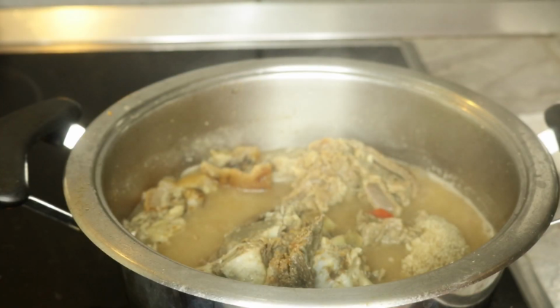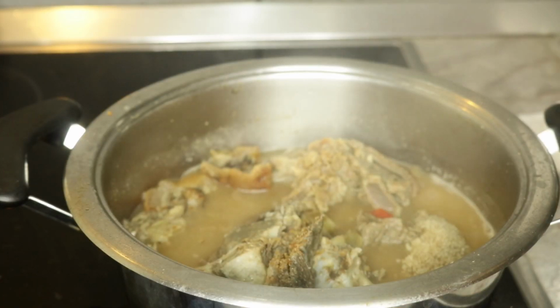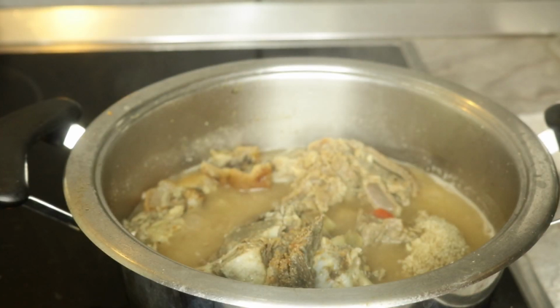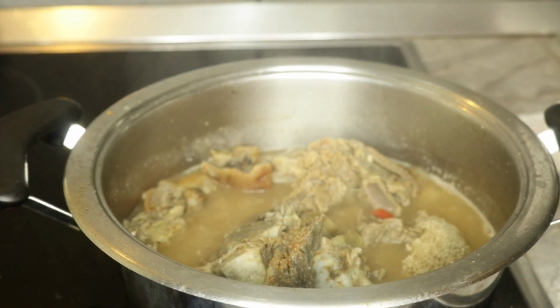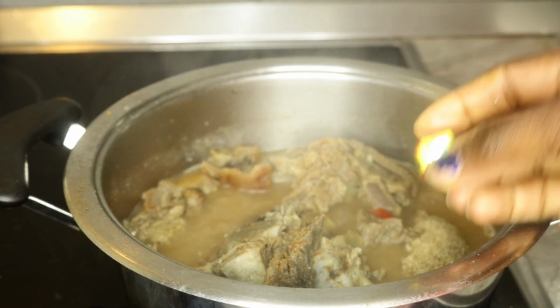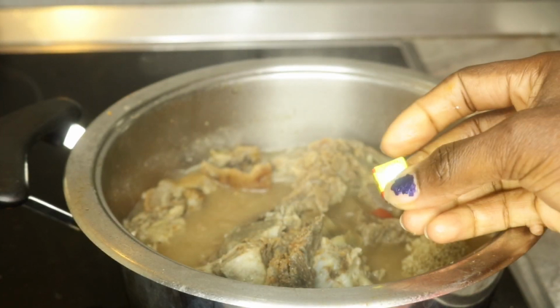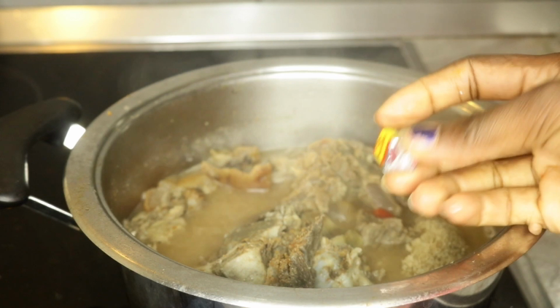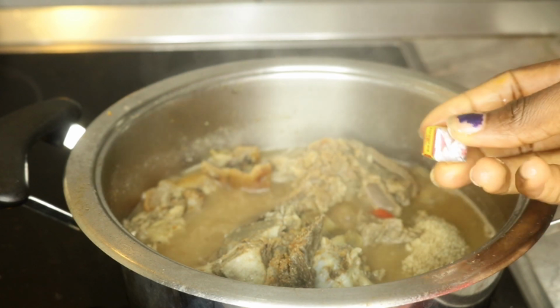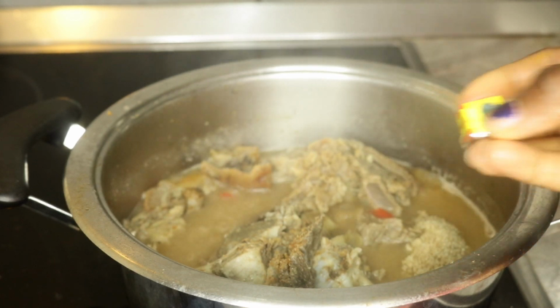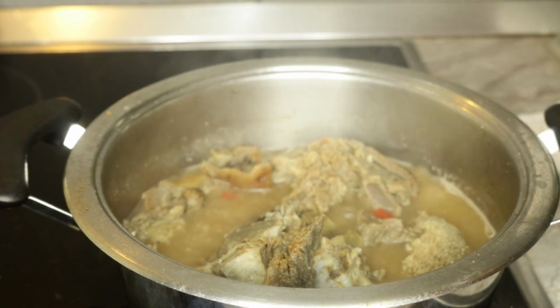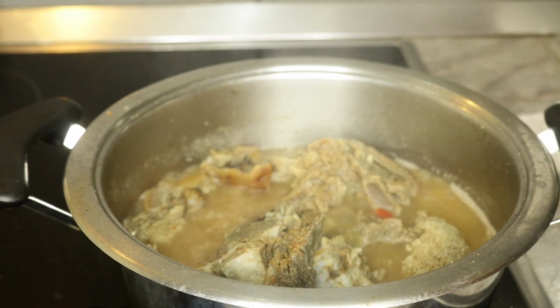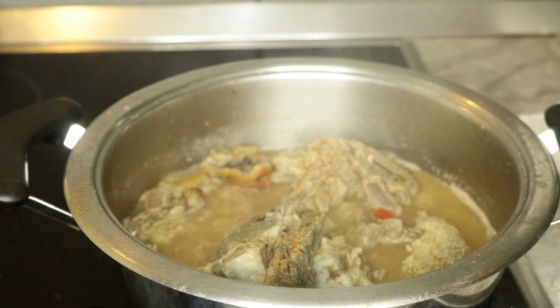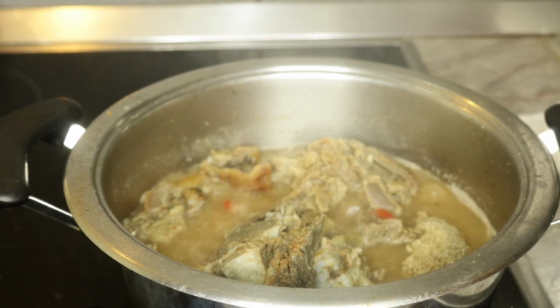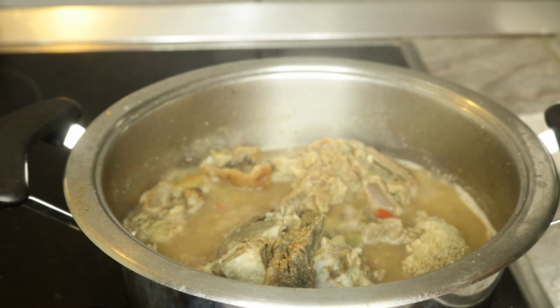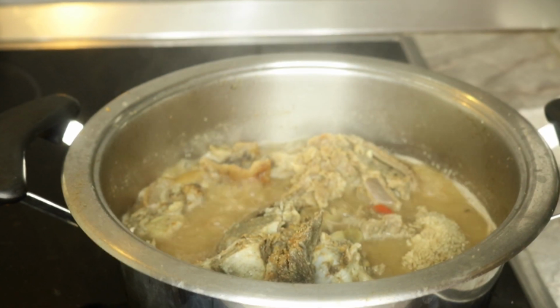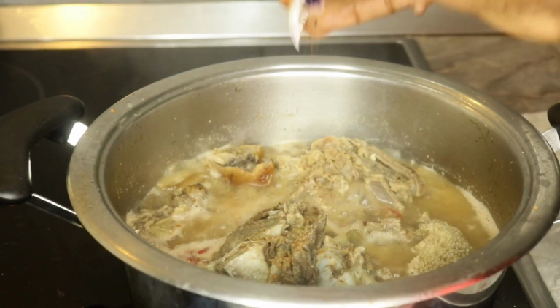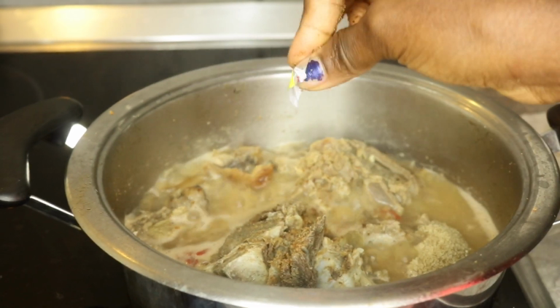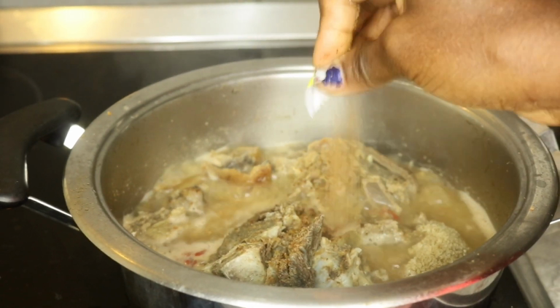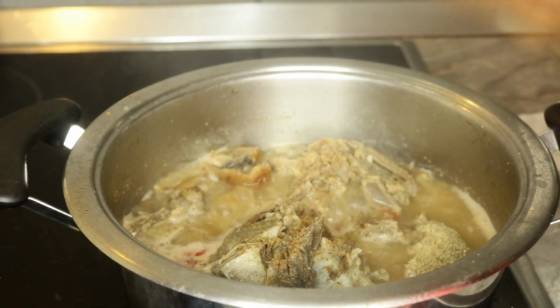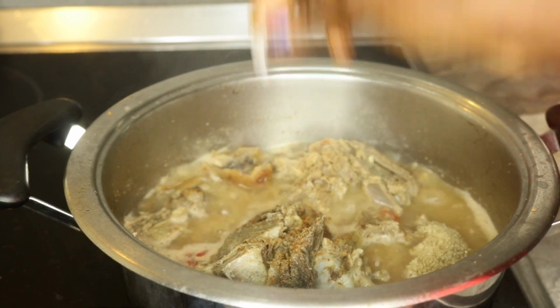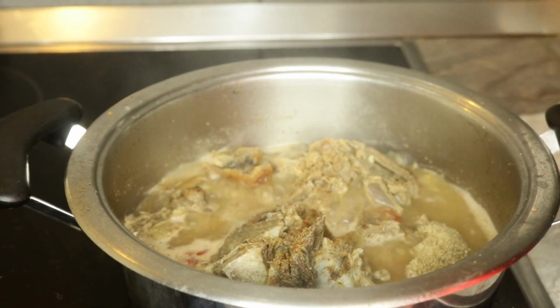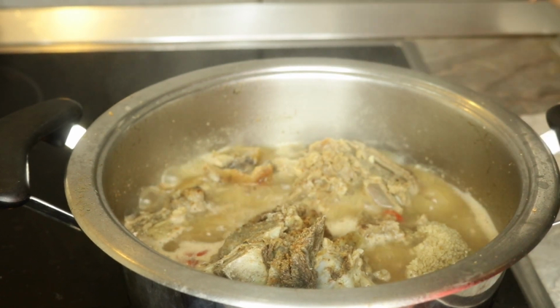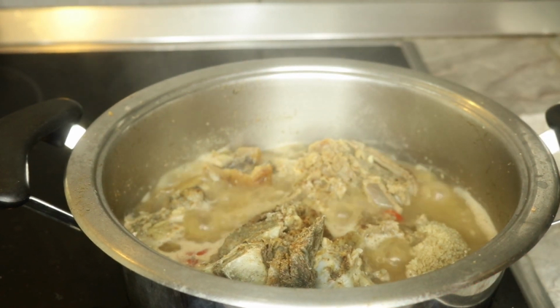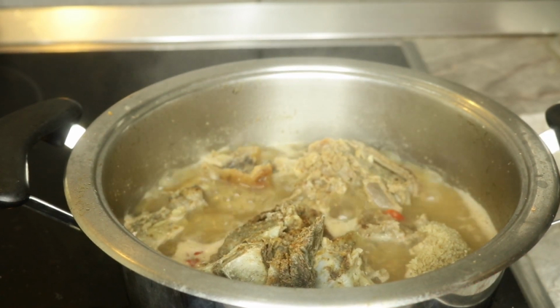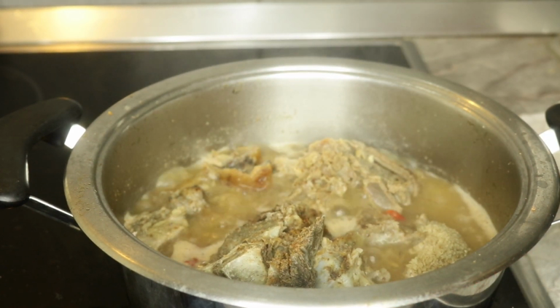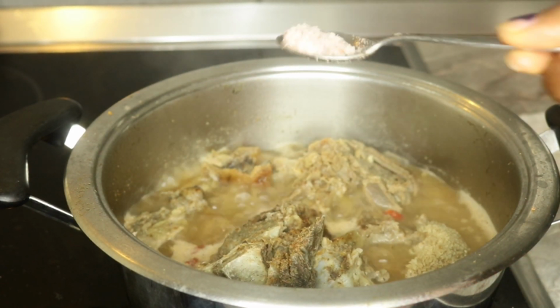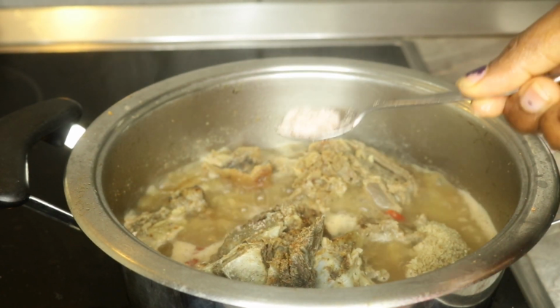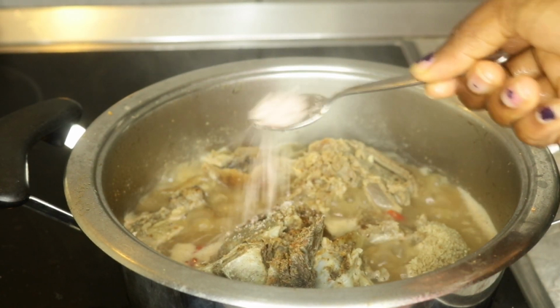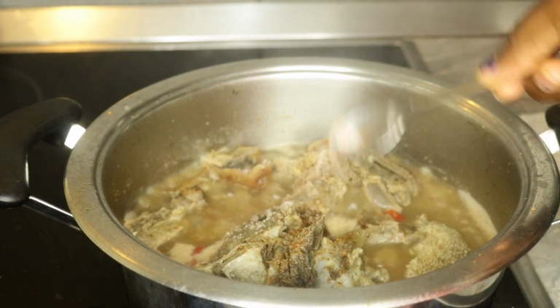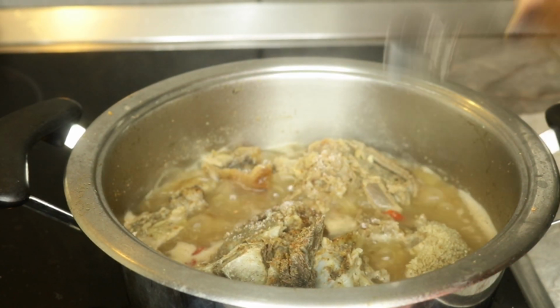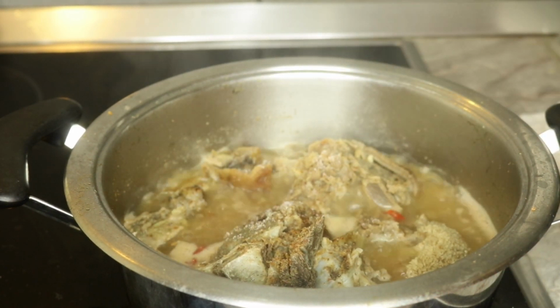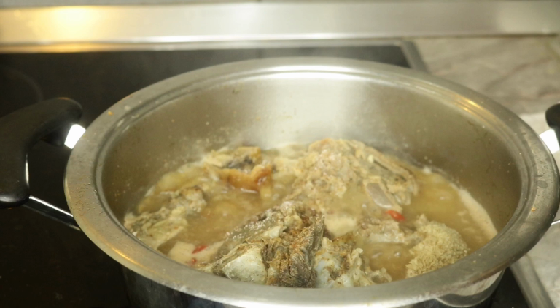Next I'm going to add my stock cube — I'm adding only one because I already parboiled the meat with some stock cube already. I will also be using ogiri. I'm going to add in some salt to taste.